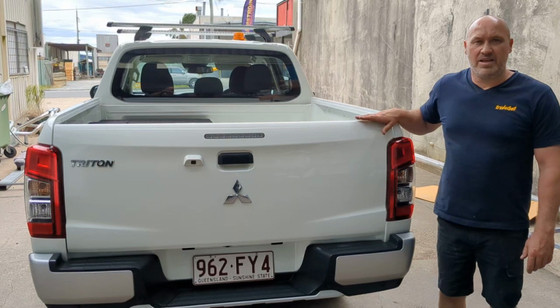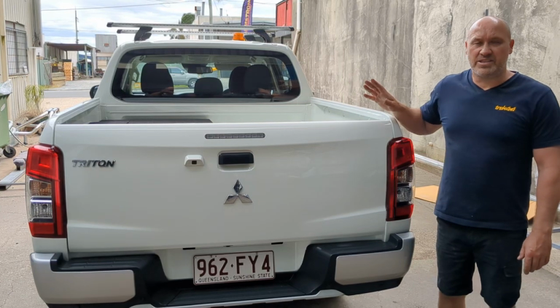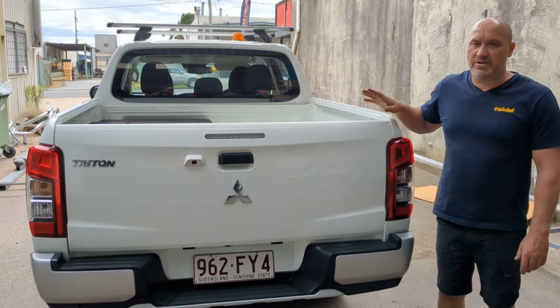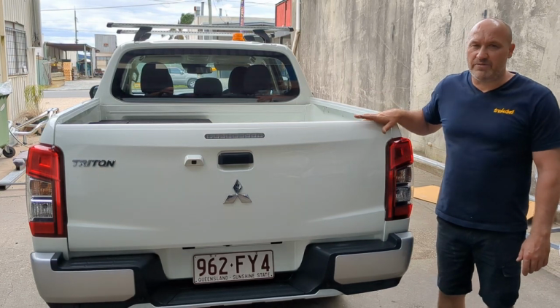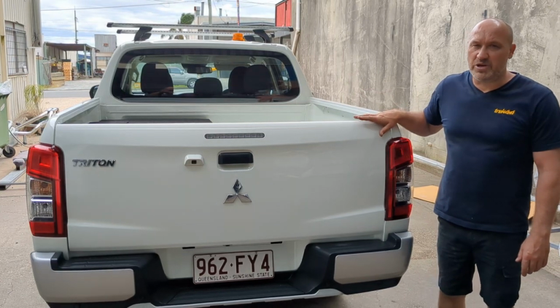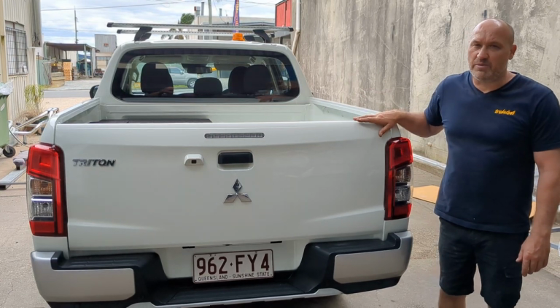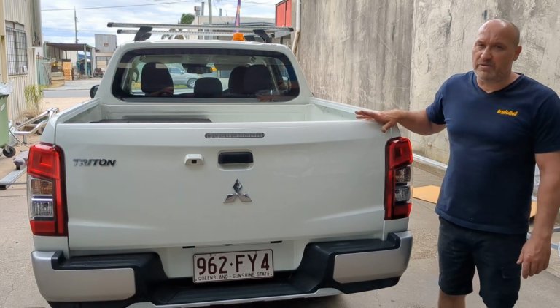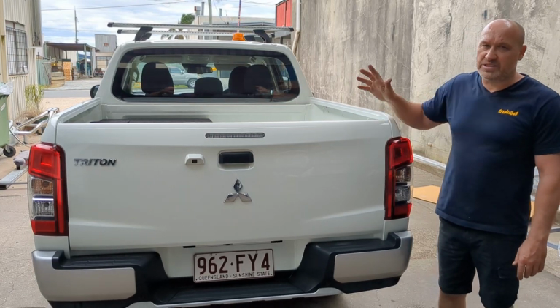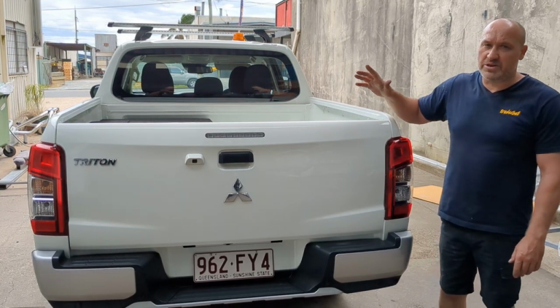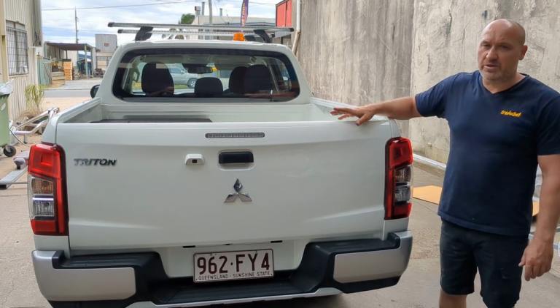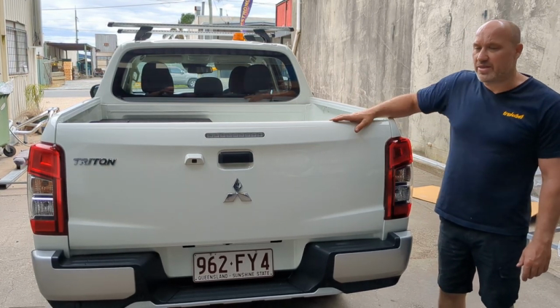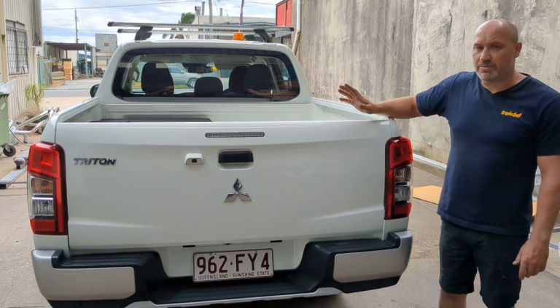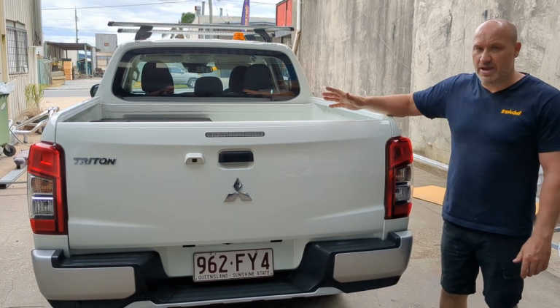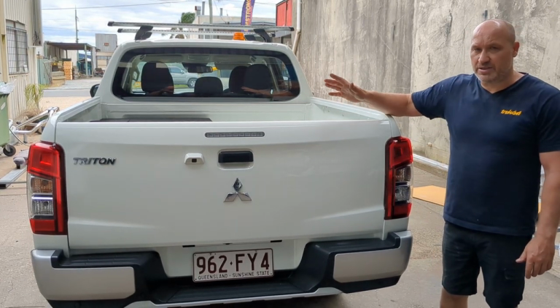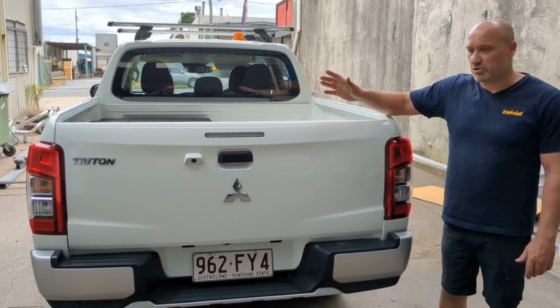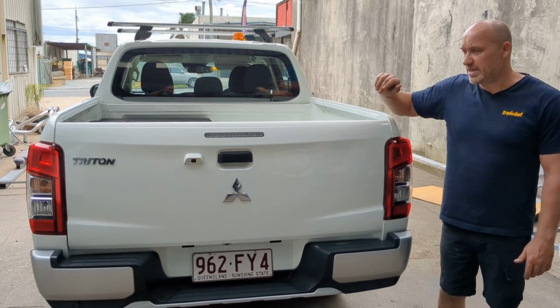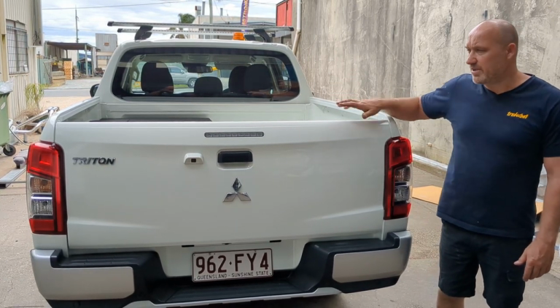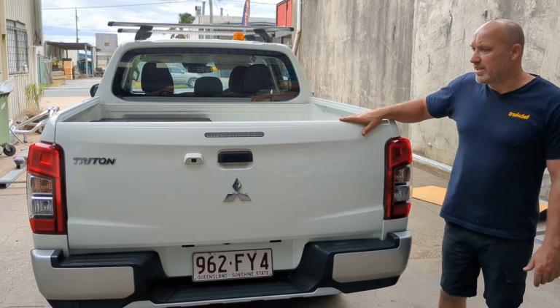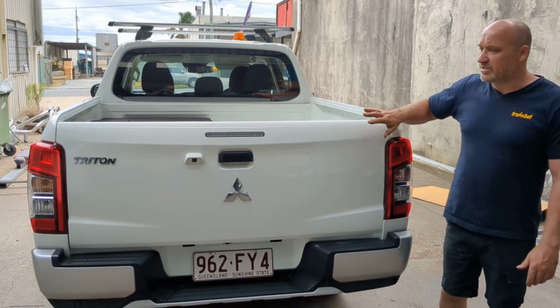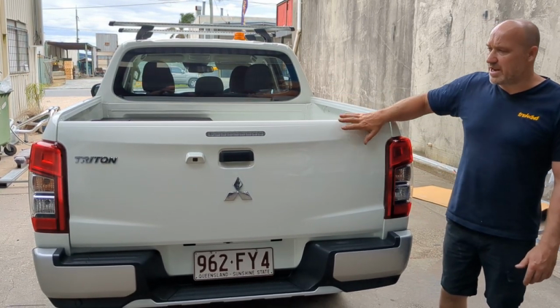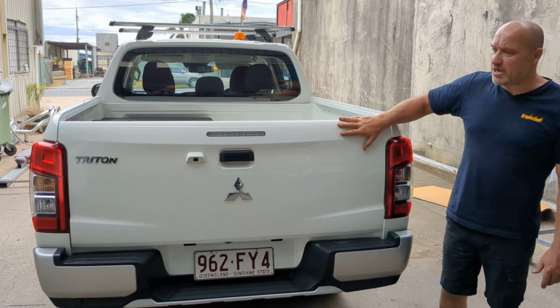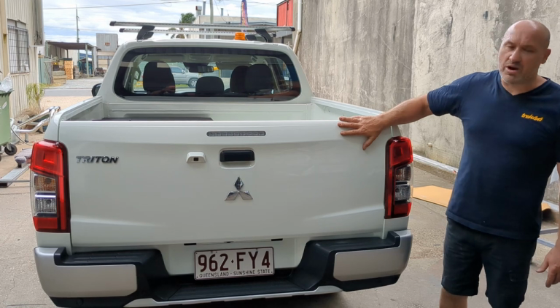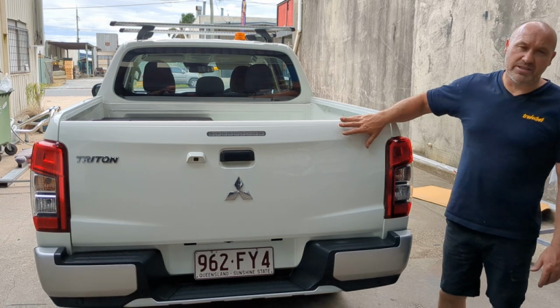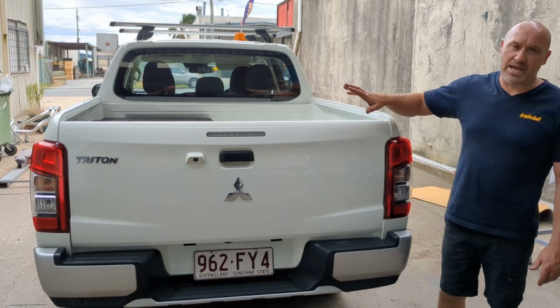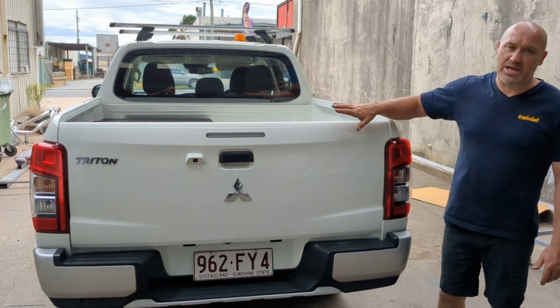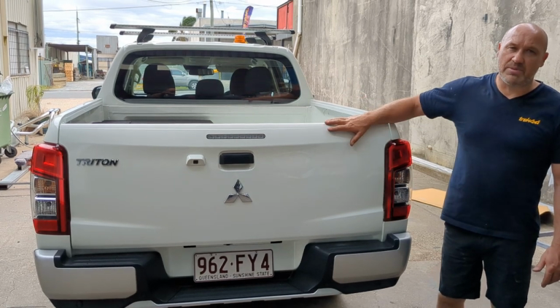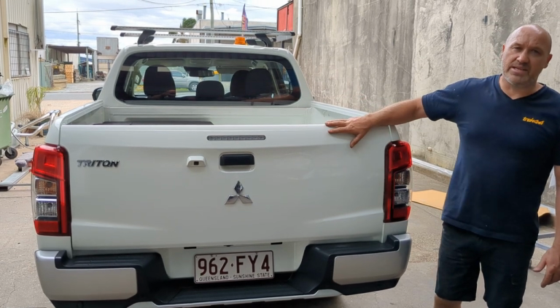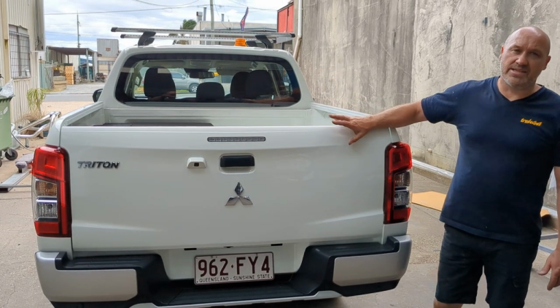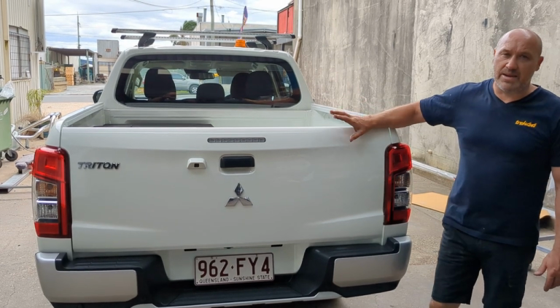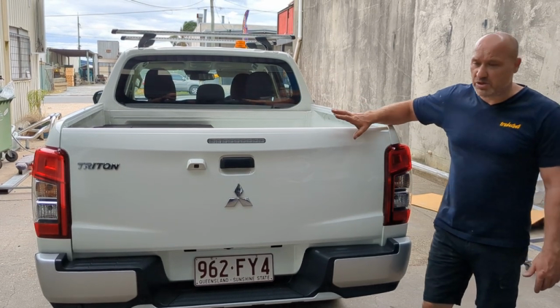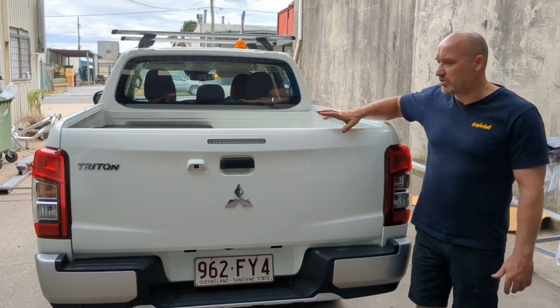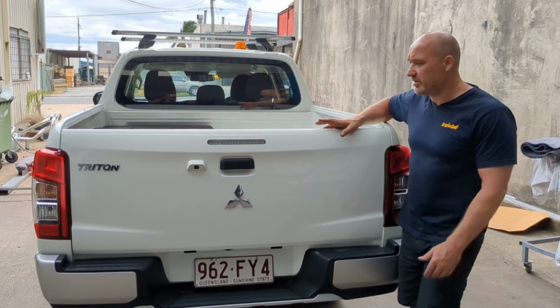Justin here again from Trent 4x4, just showing you another draw setup. This is on an MR Triton, the same tough space as the MQ Triton.